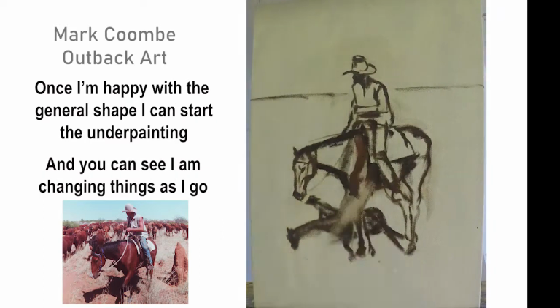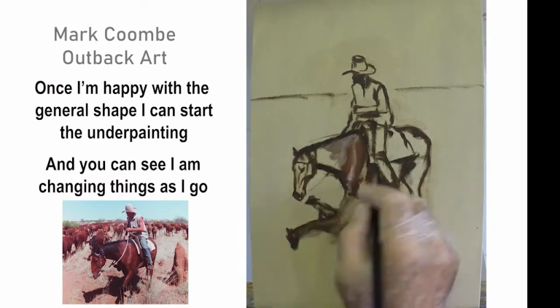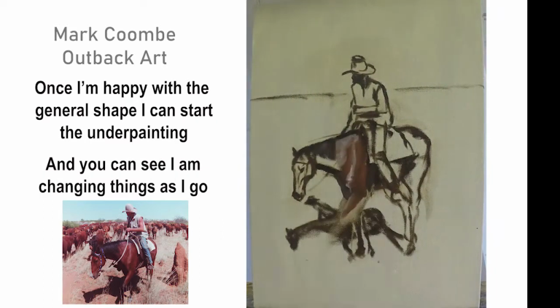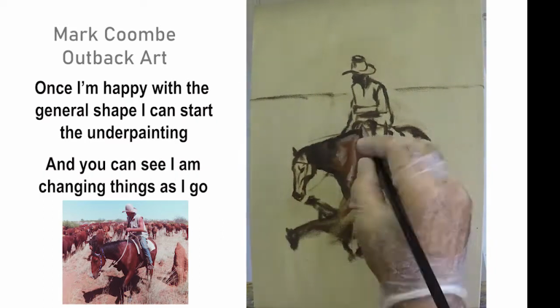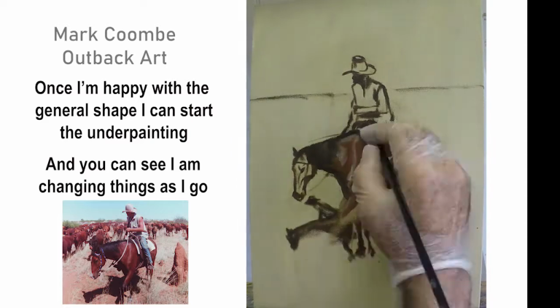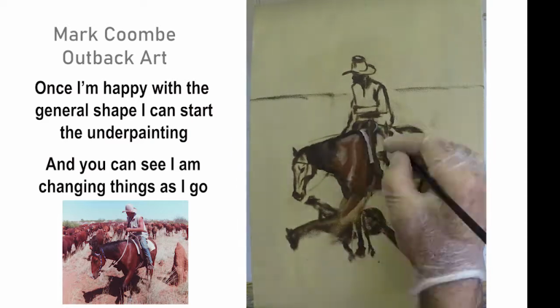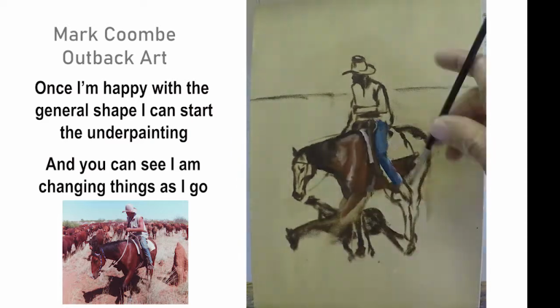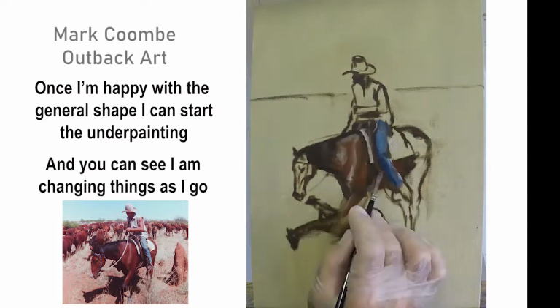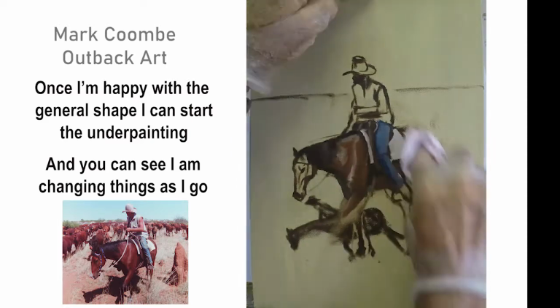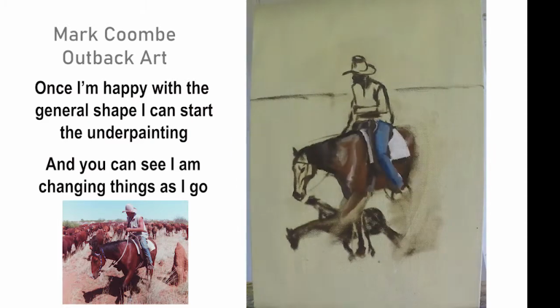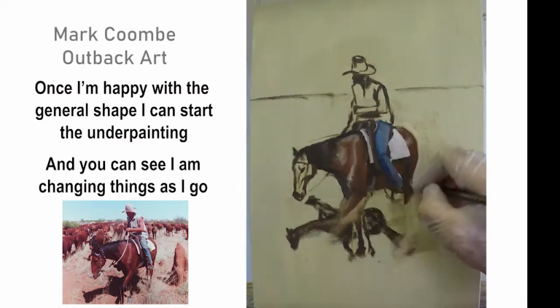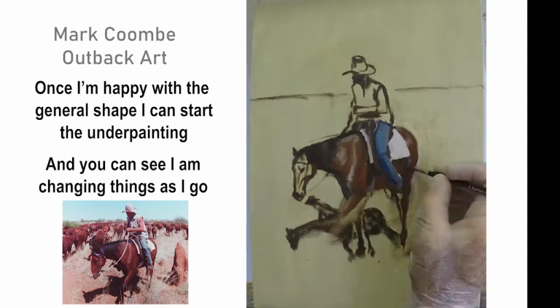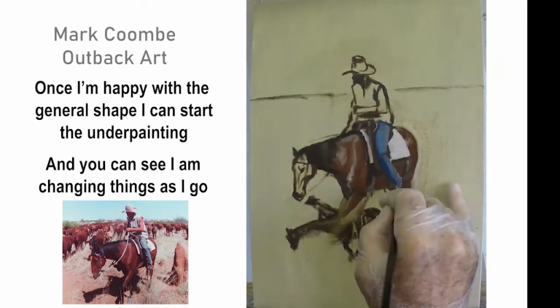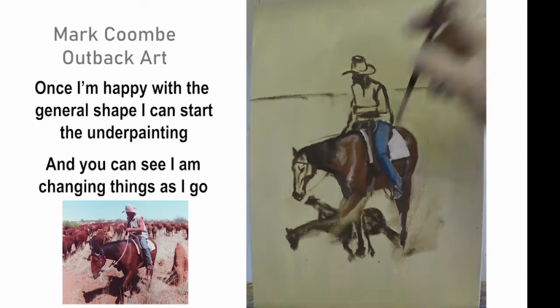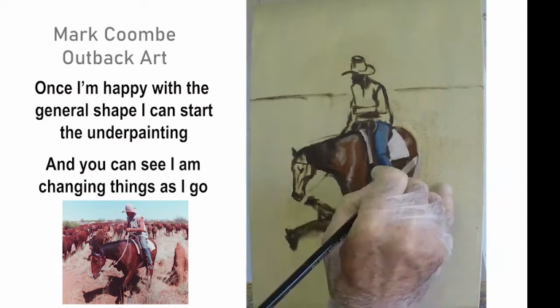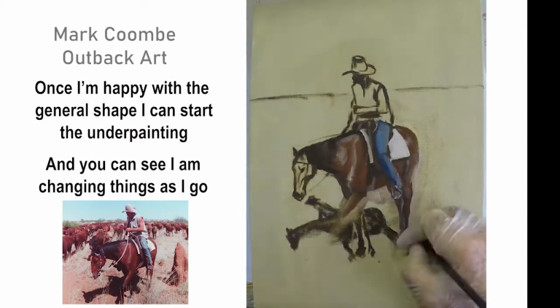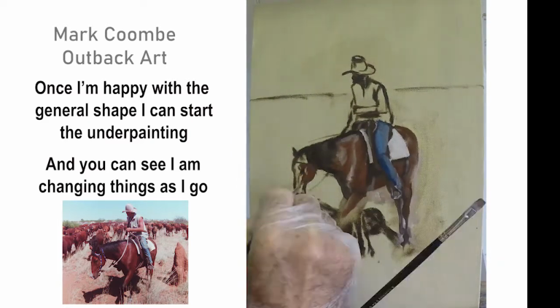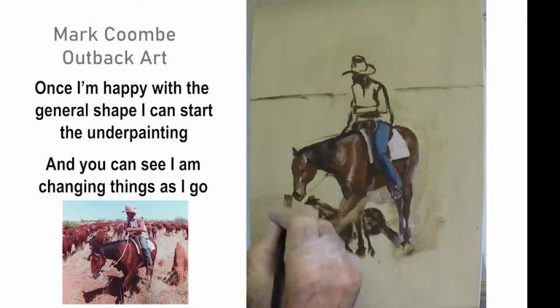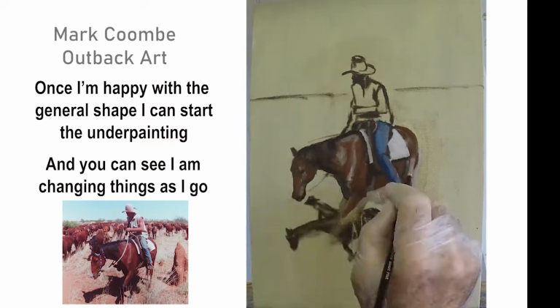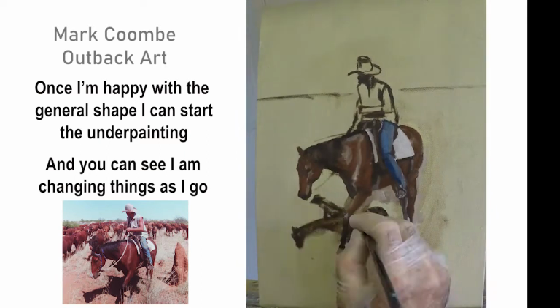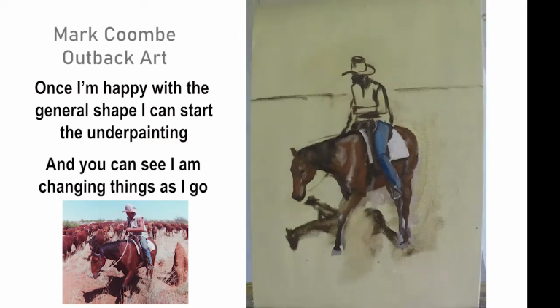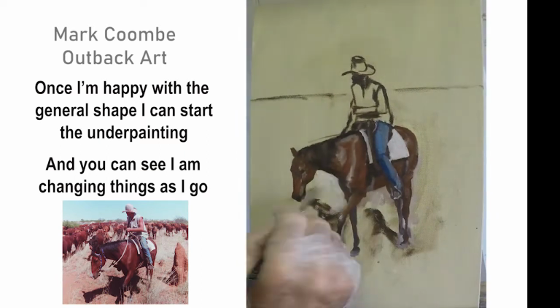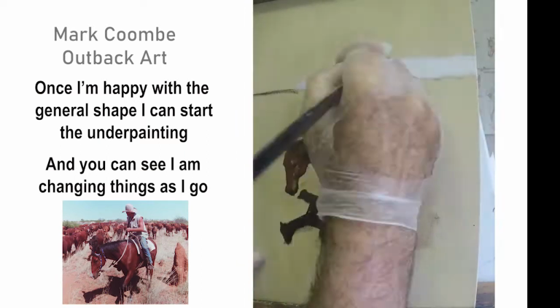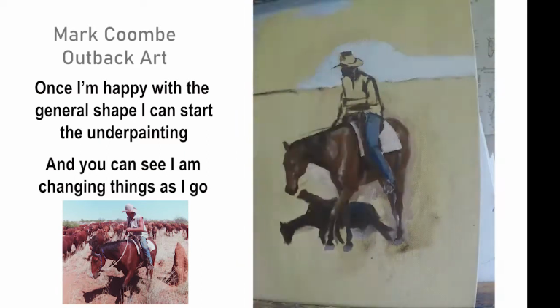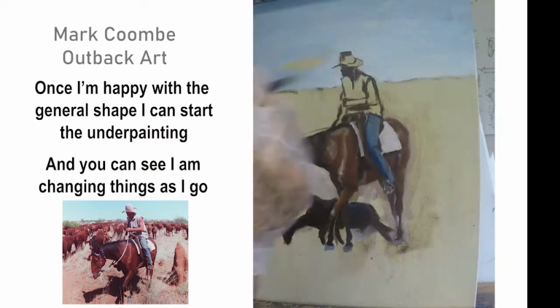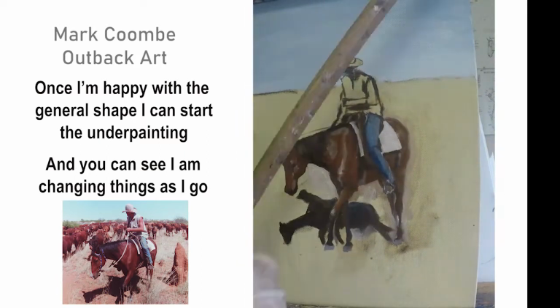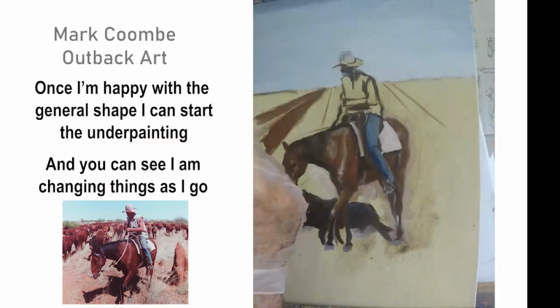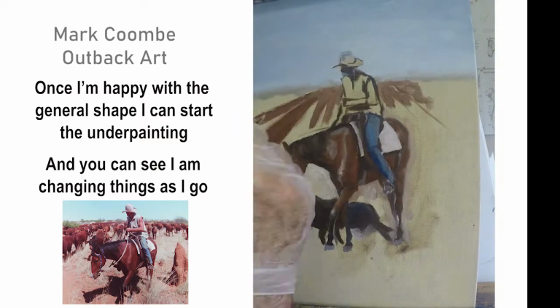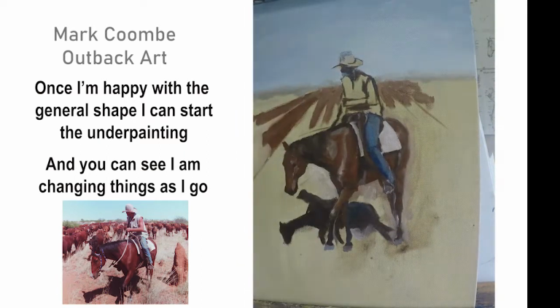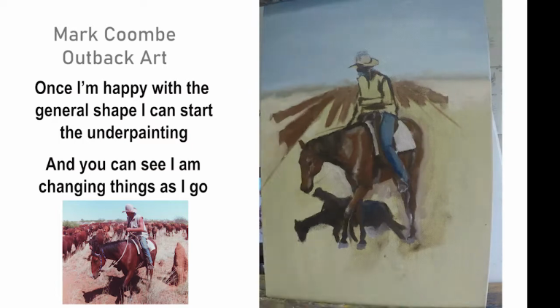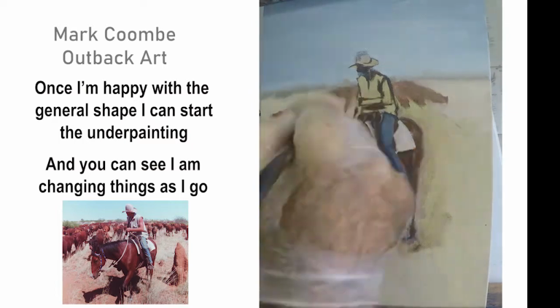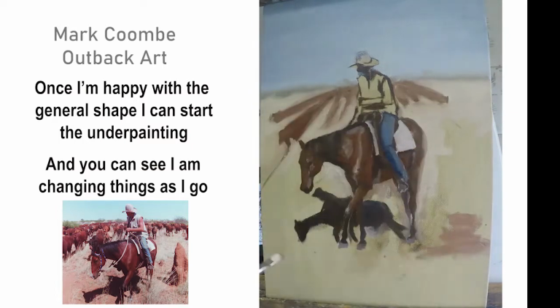Once that was done I start doing the underpainting. You can see I've sort of changed some of the things — some of the legs, the line of the hindquarter. But you just keep adapting it and changing as you go.